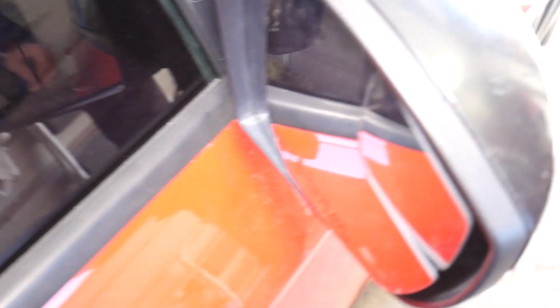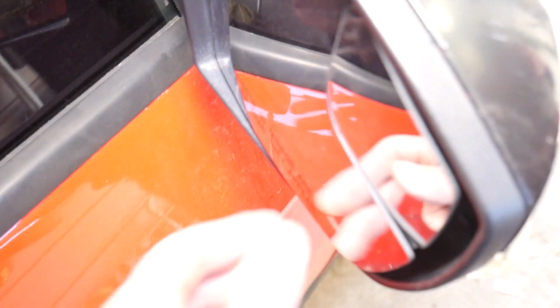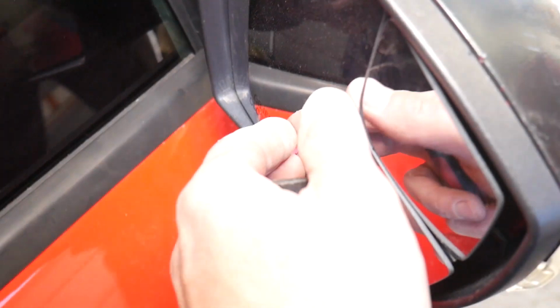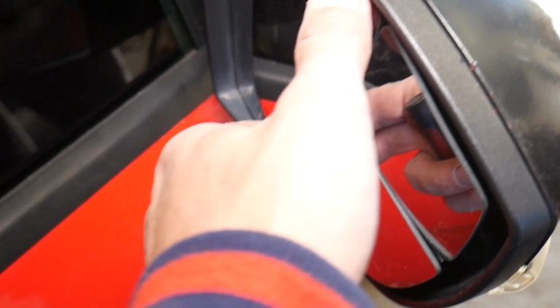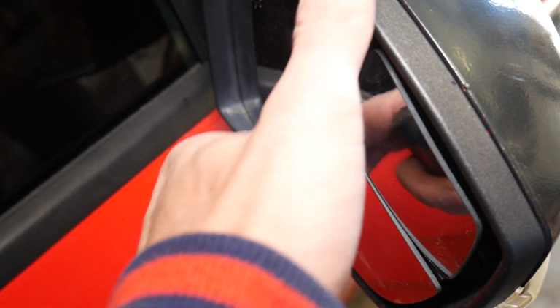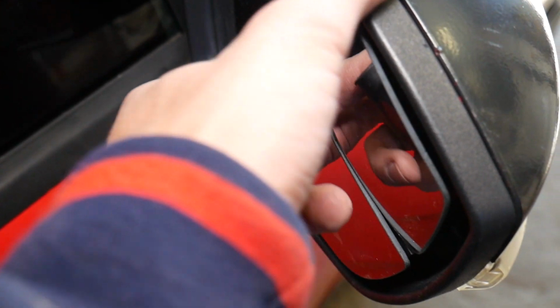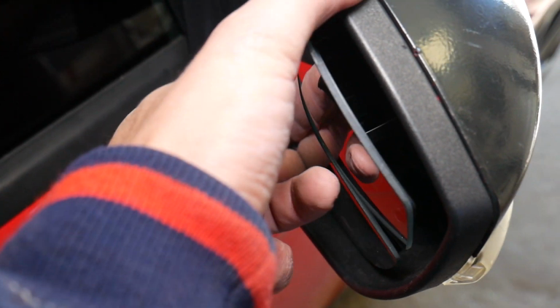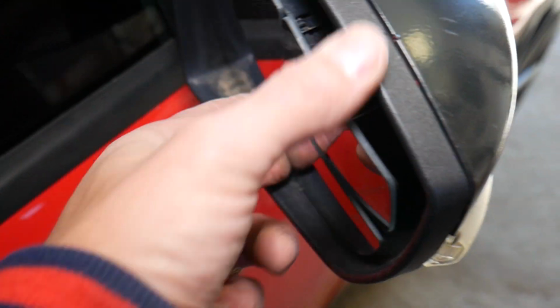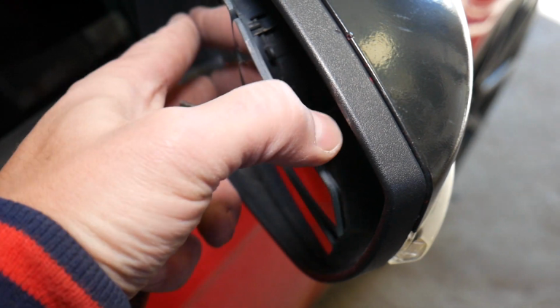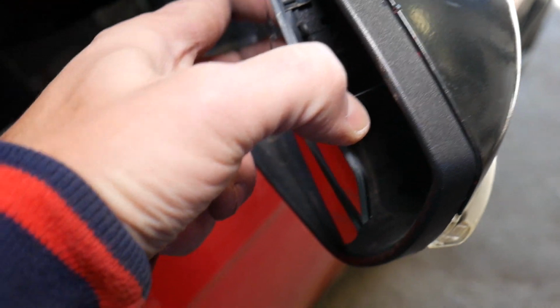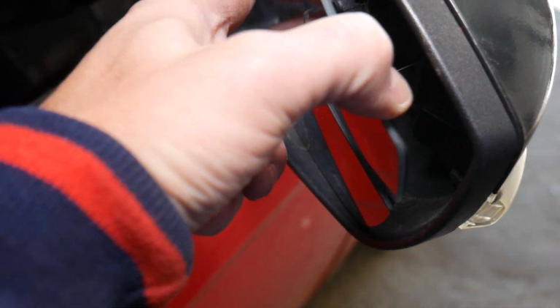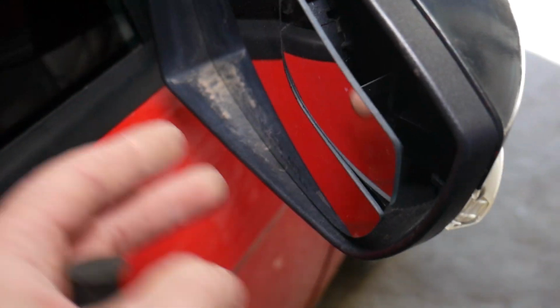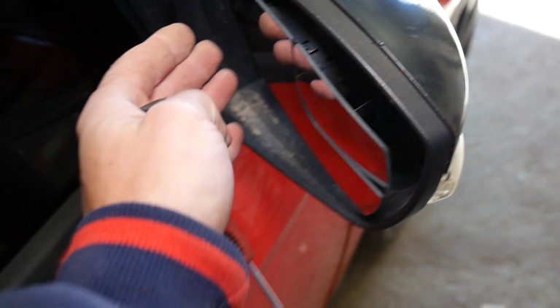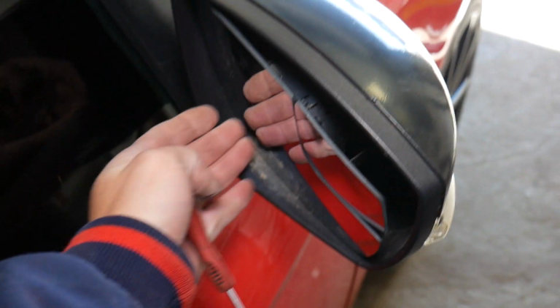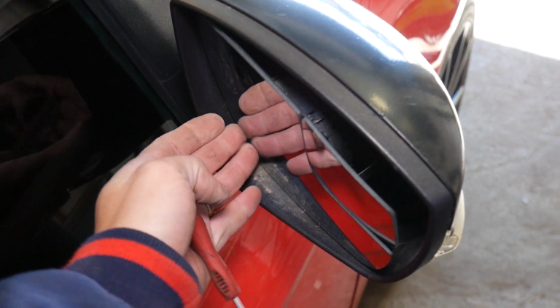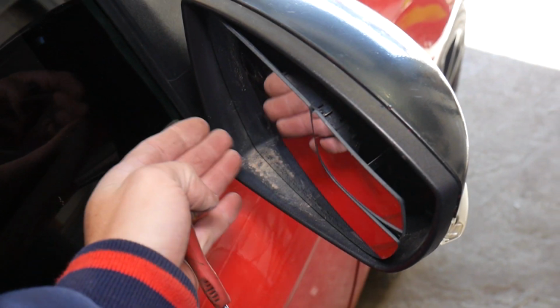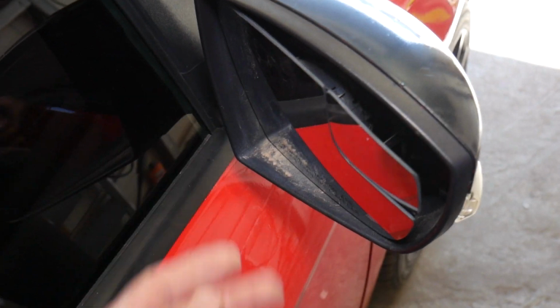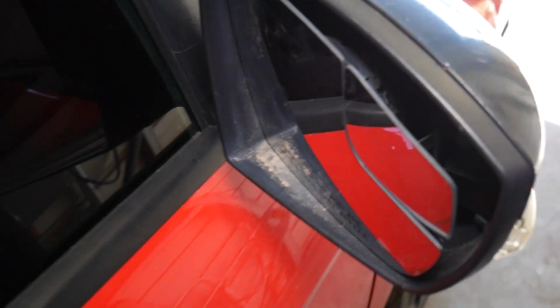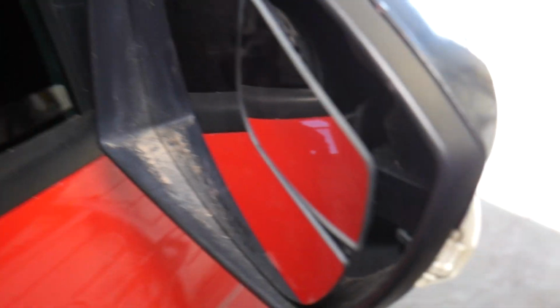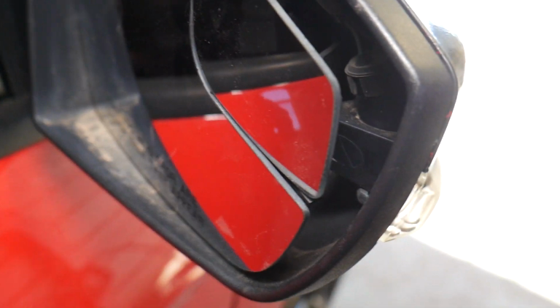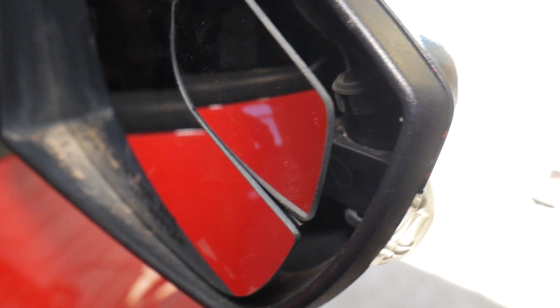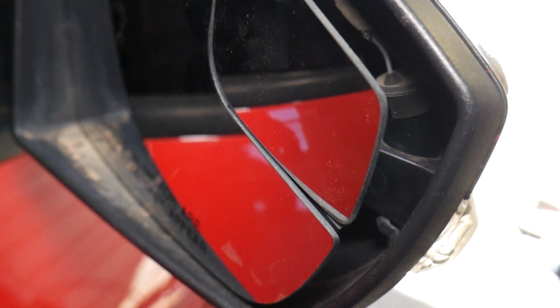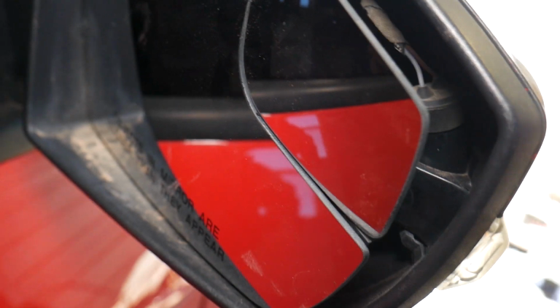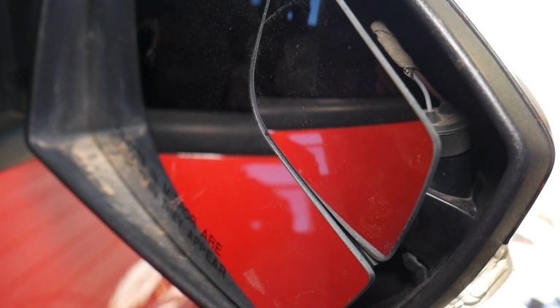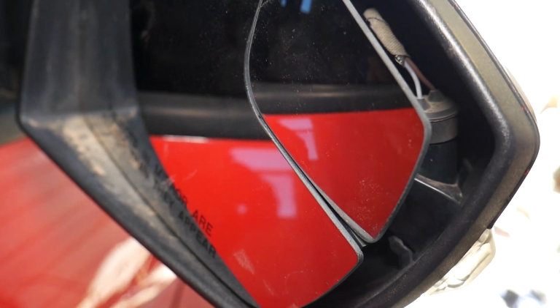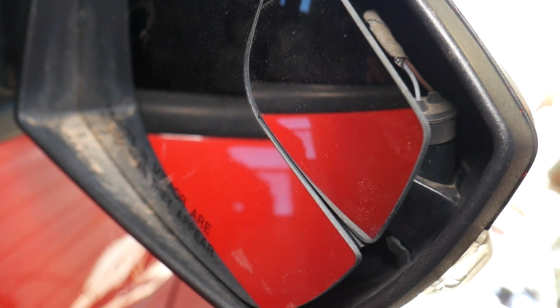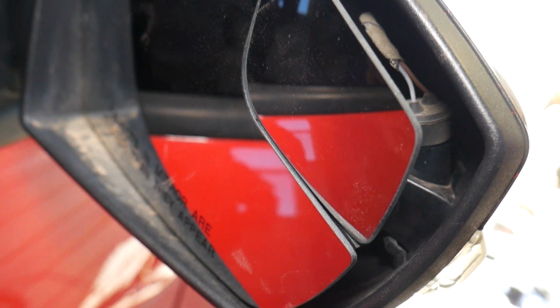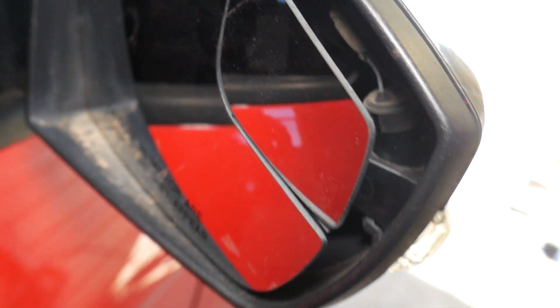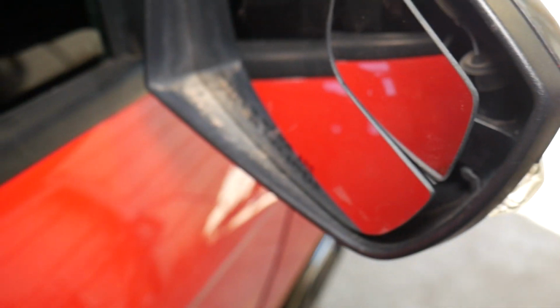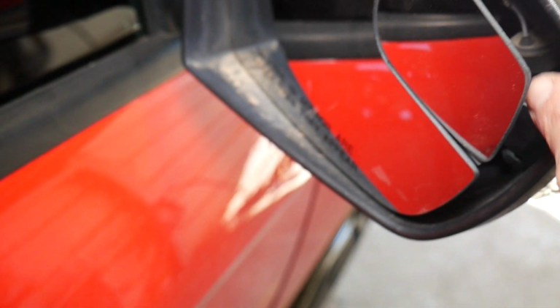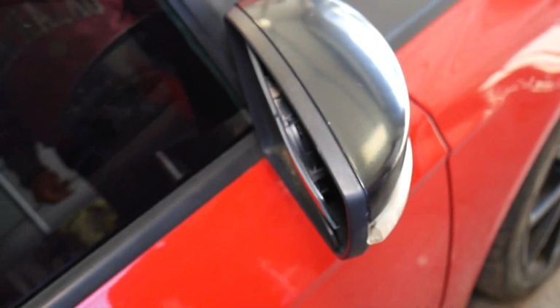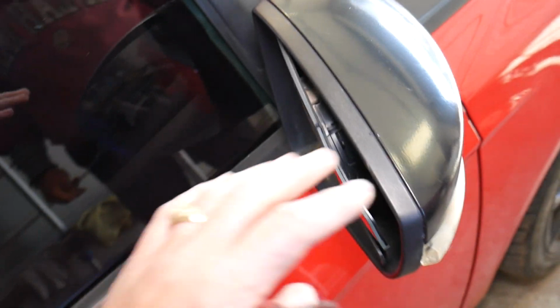What I'm going to do now is go through this side — I'm going to tilt the mirror all the way down and to the left. We're working on the right side, but if you do the left side it's exactly the same.